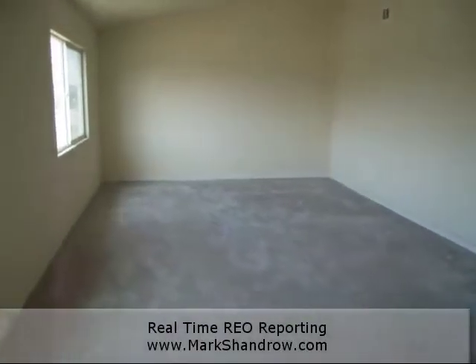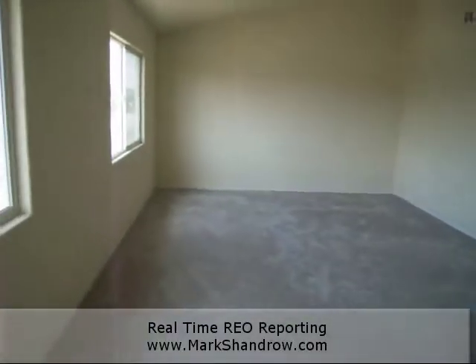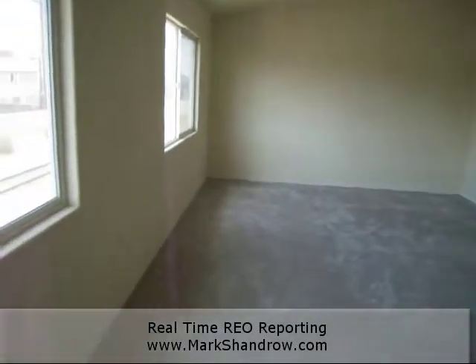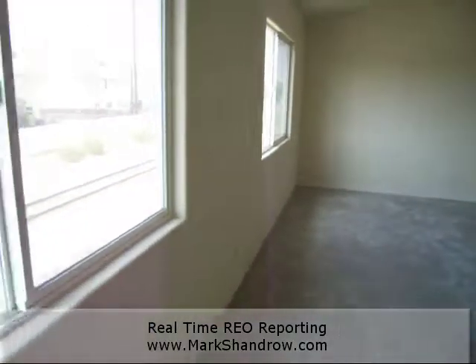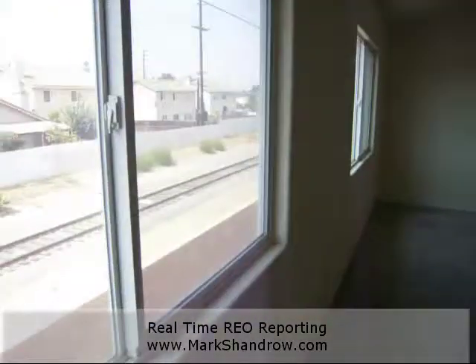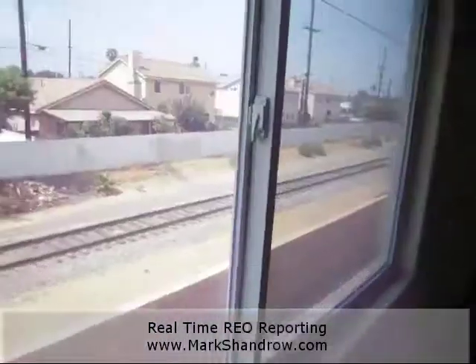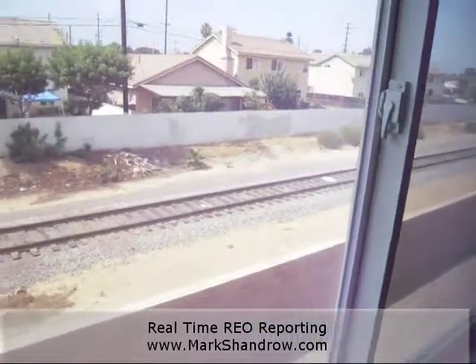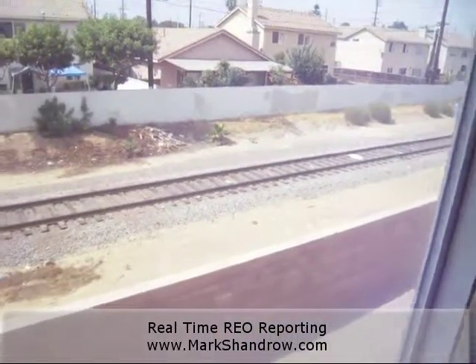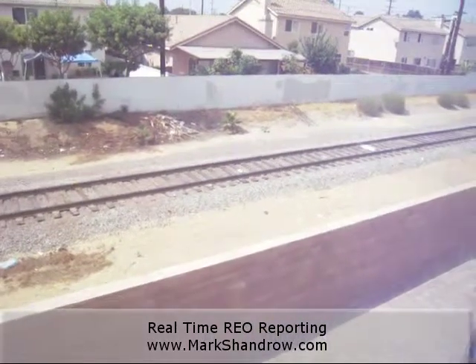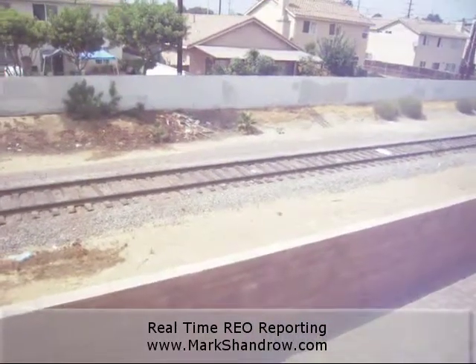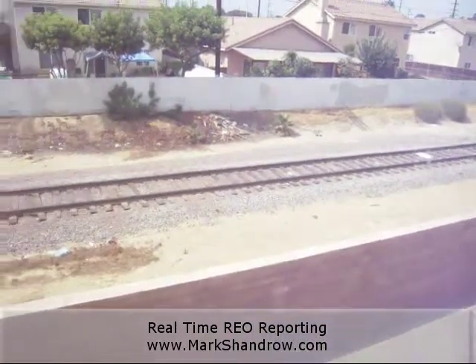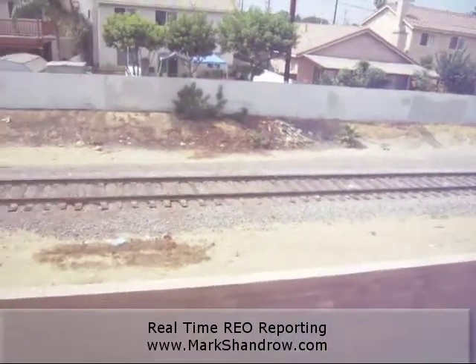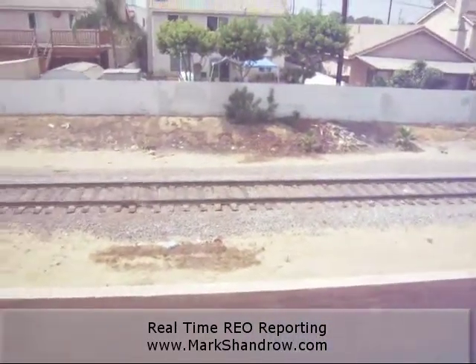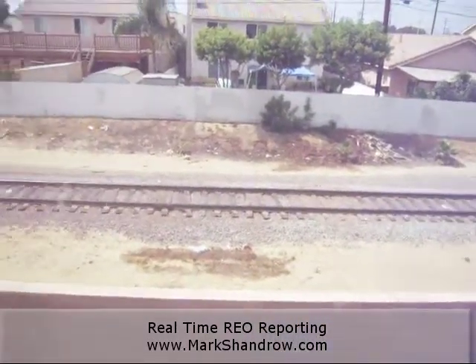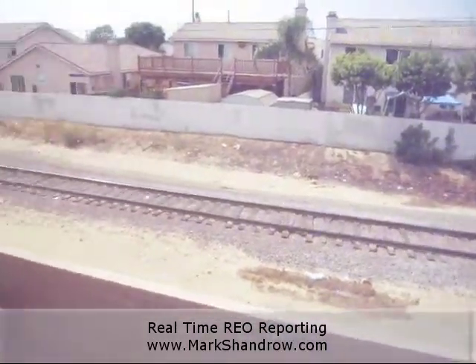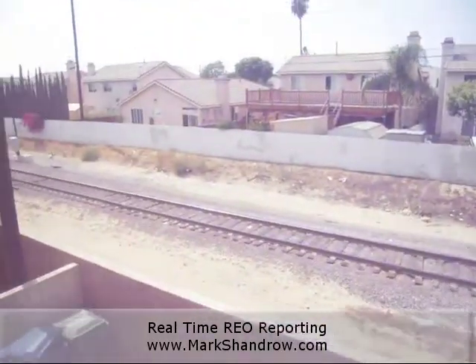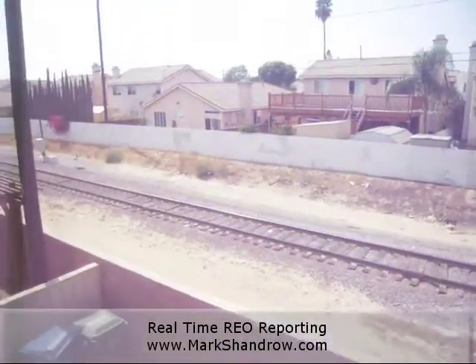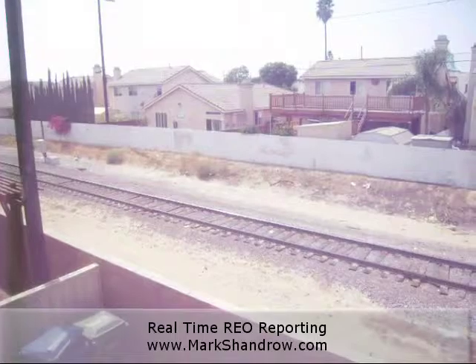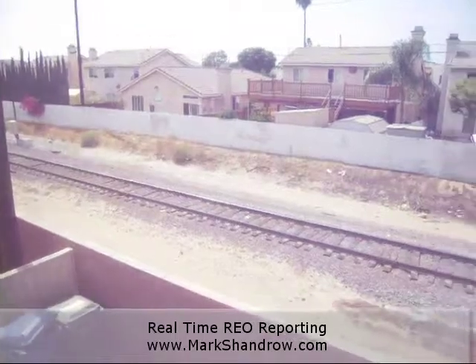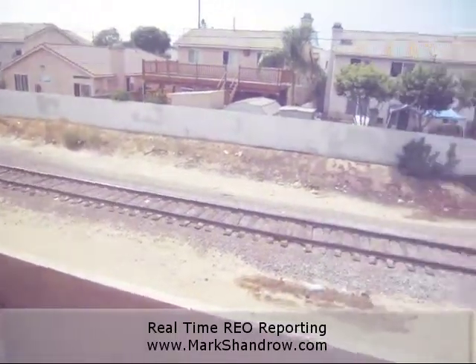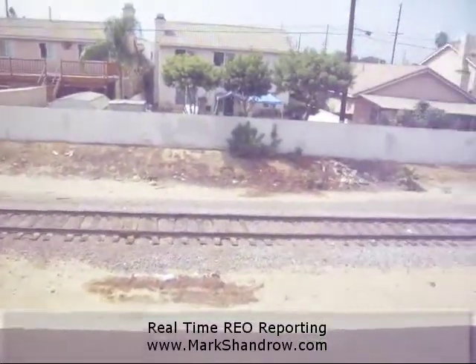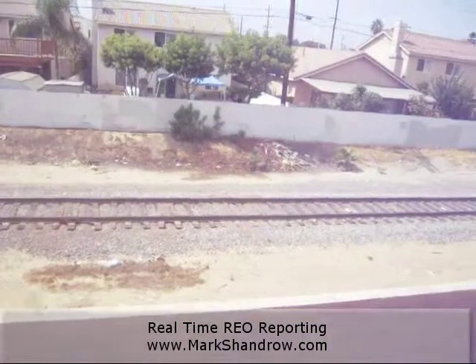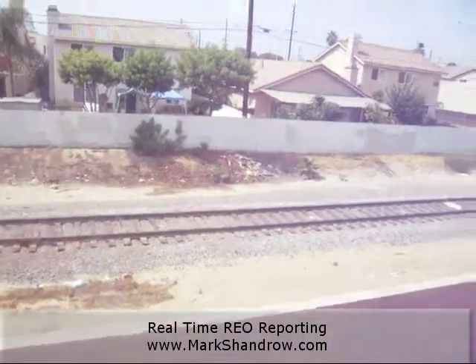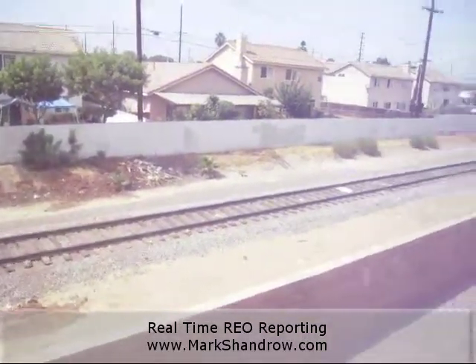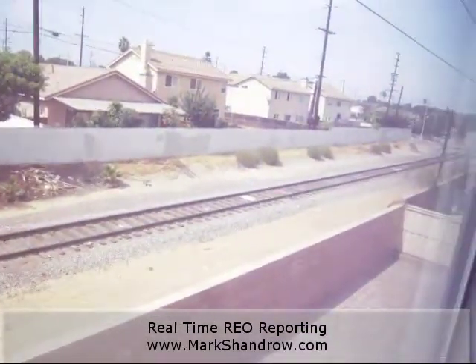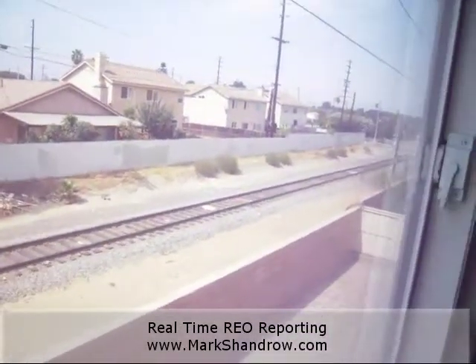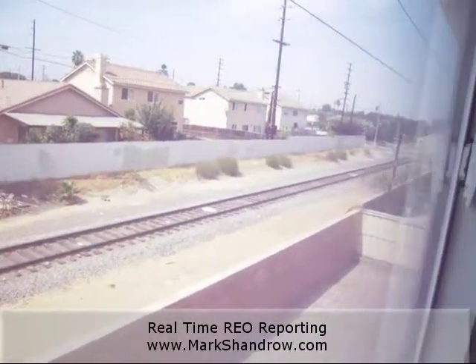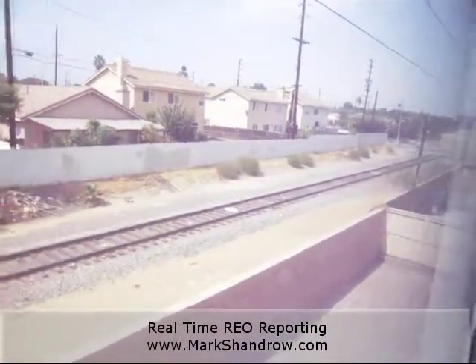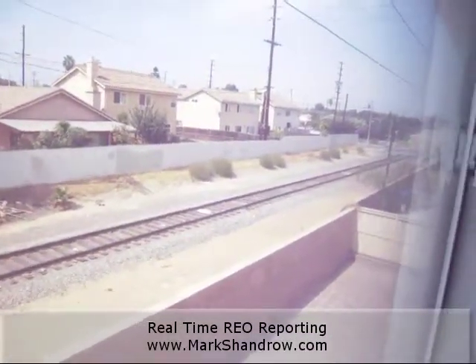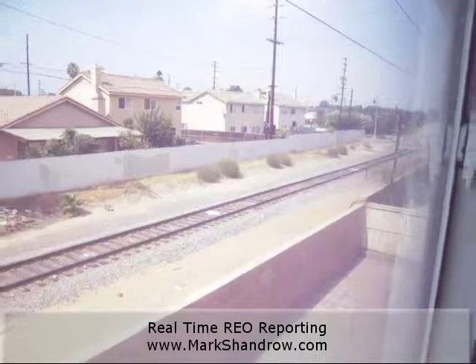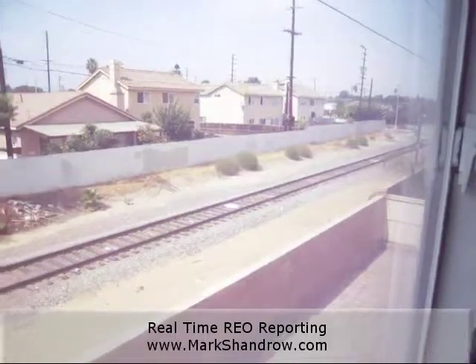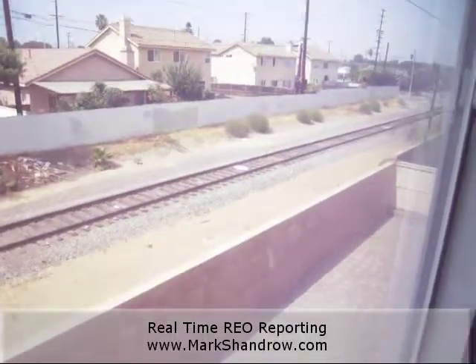This is the real kick of this house — look at that. Right out the backyard is a train track. I'm not quite sure what that is. We're in Wilmington, so it's some sort of industrial line. It's not a commuter line — maybe the Alameda corridor or something like that.